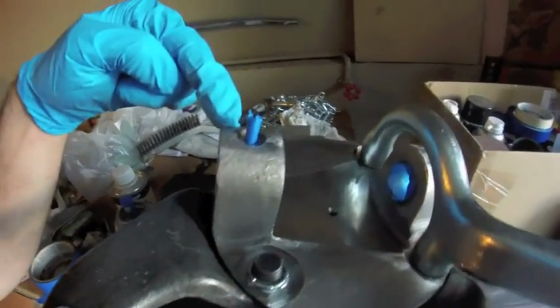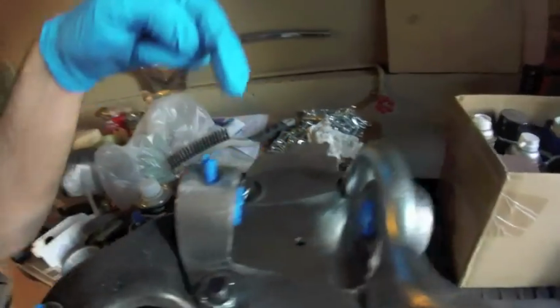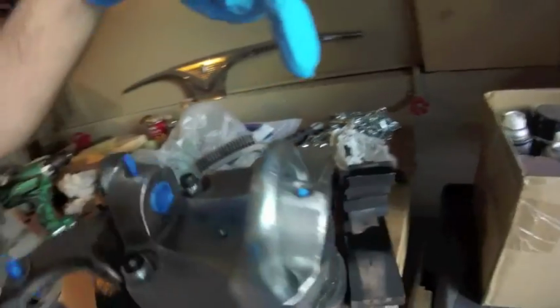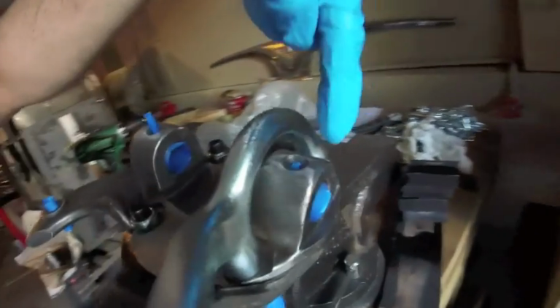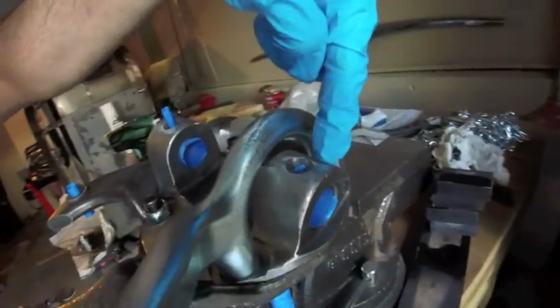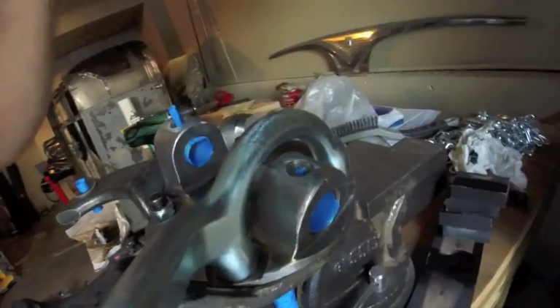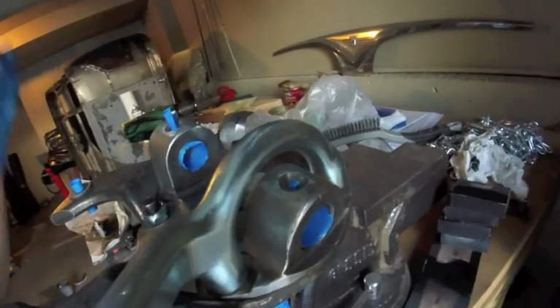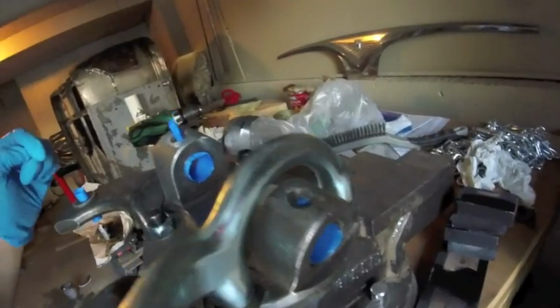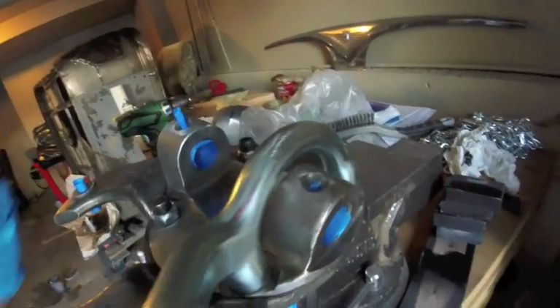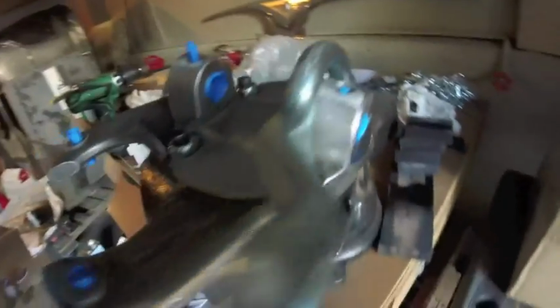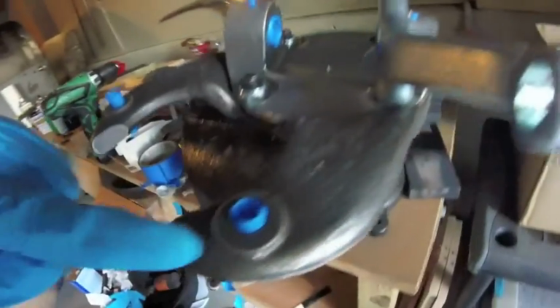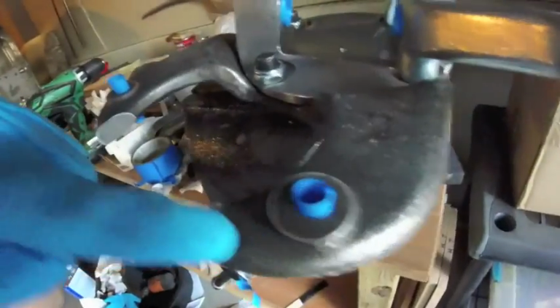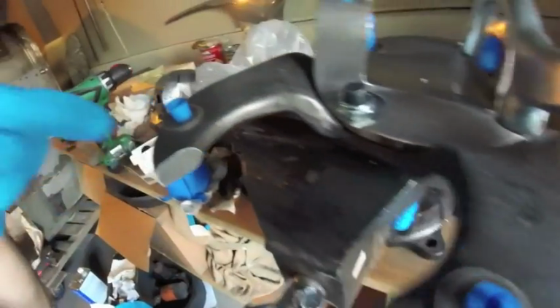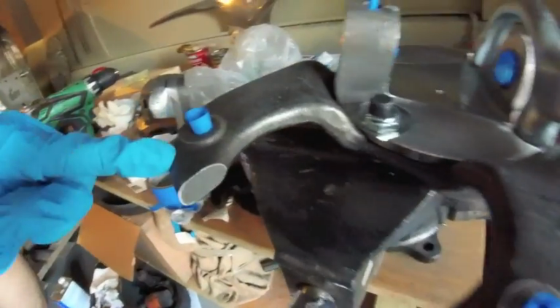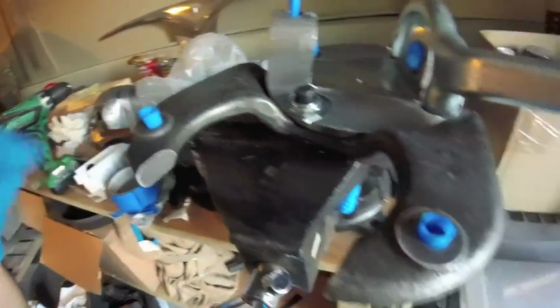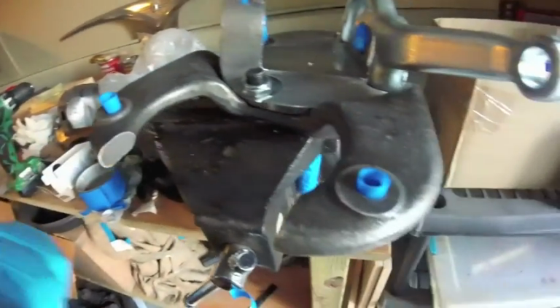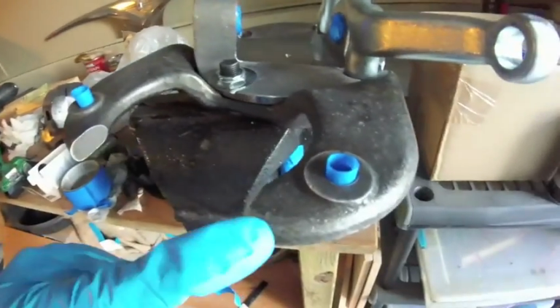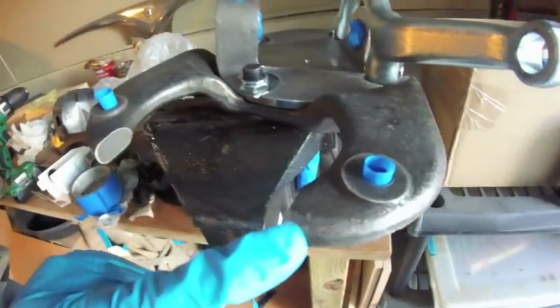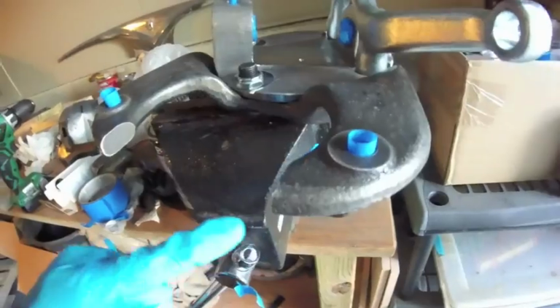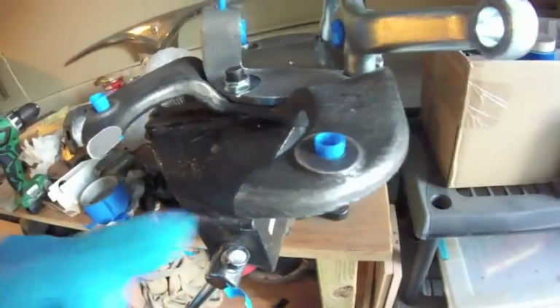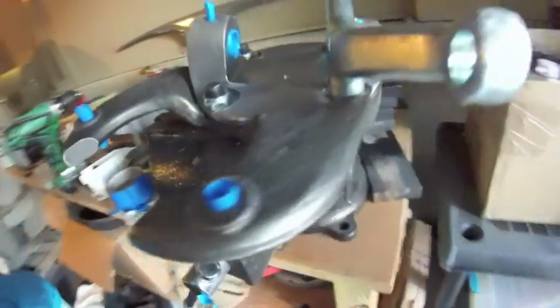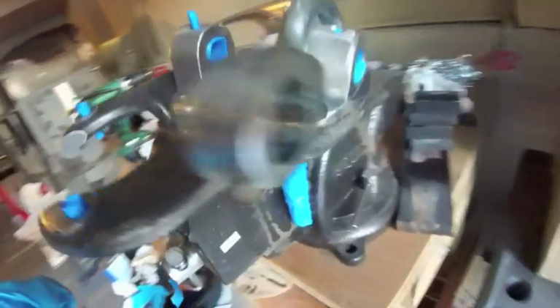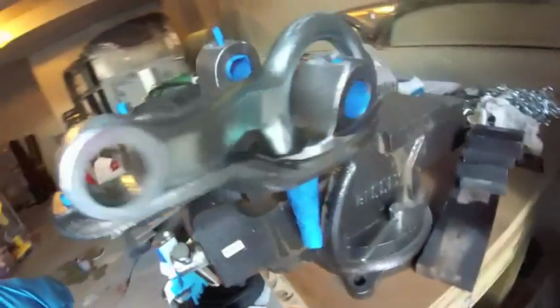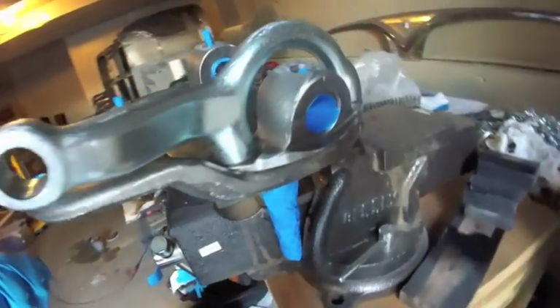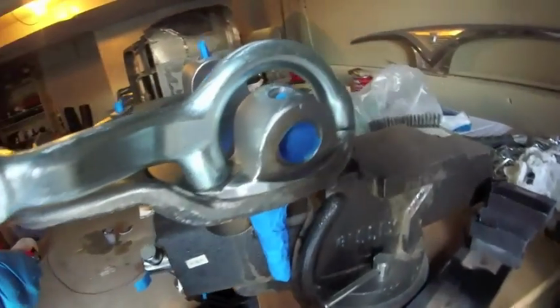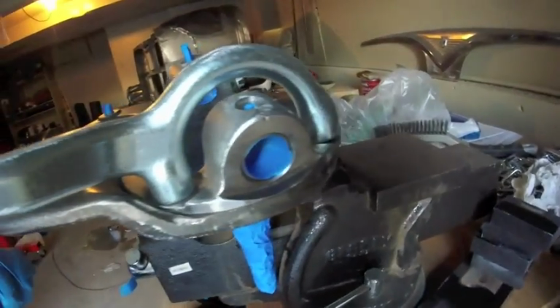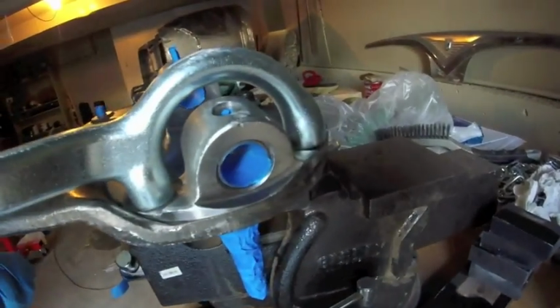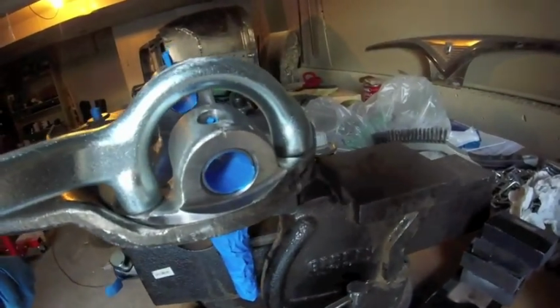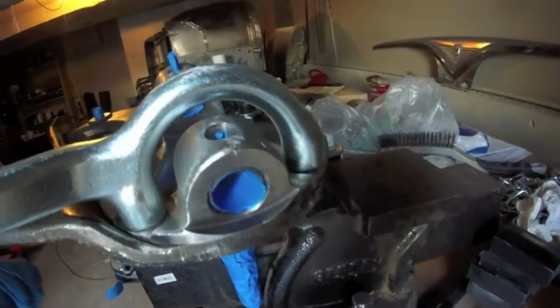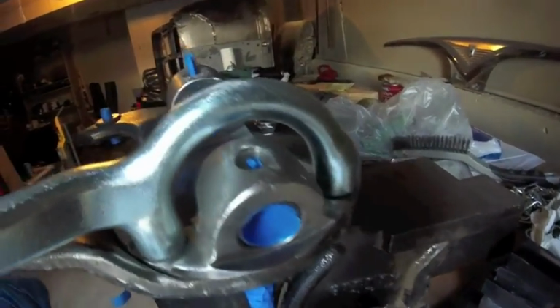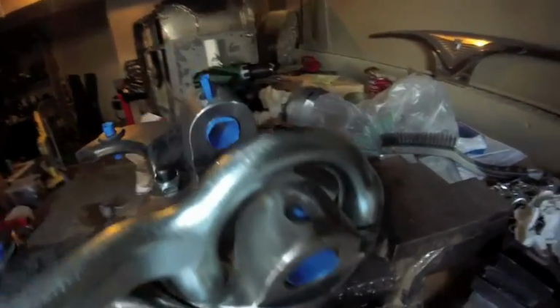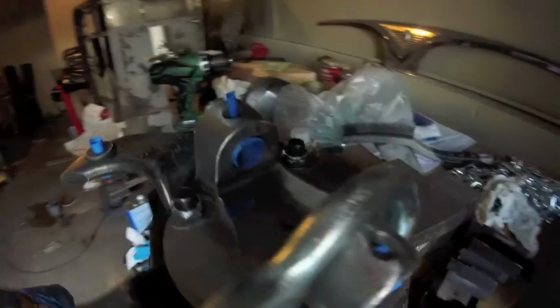The zerk holes — you want to put tape in there, as well as the calipers. Just keep the paint off the threads. It doesn't have to be paint tight, just keep the paint out of the threads so it doesn't bind when you try and put the bolt through.